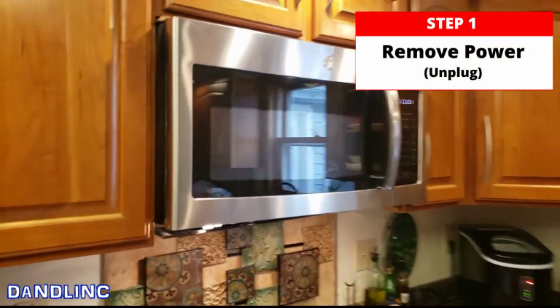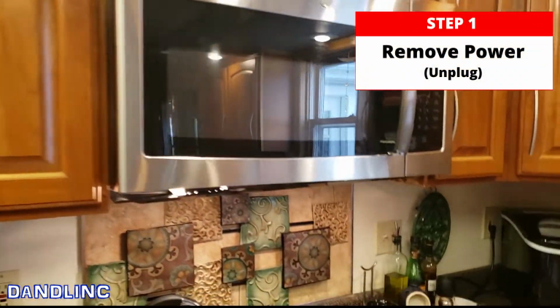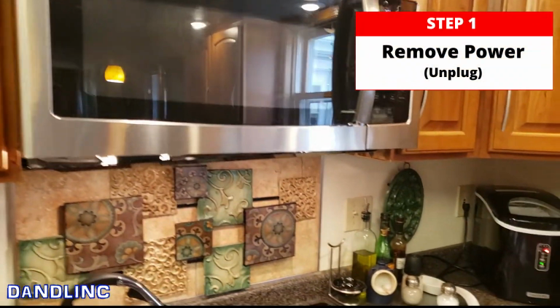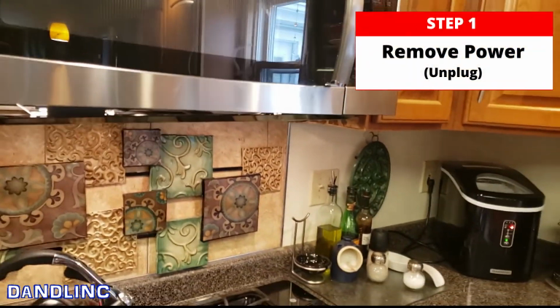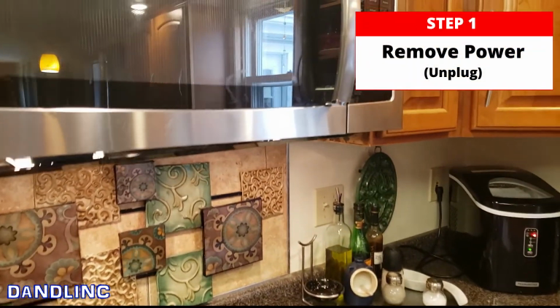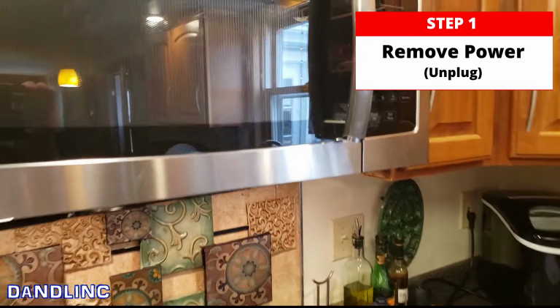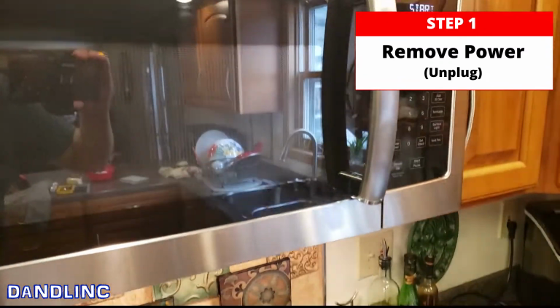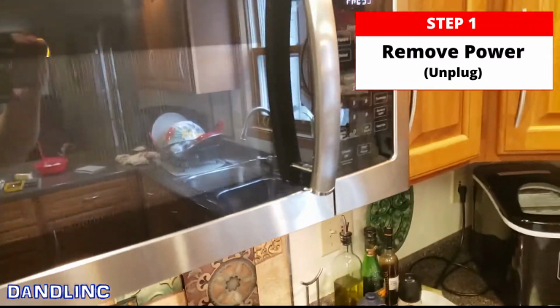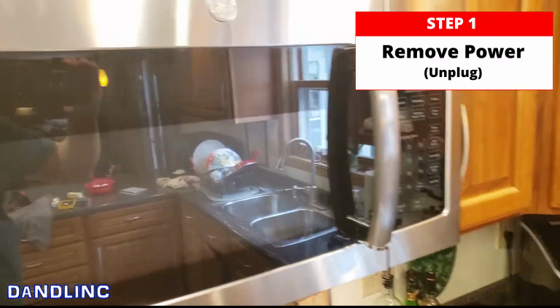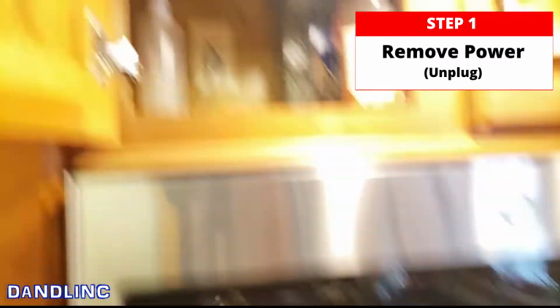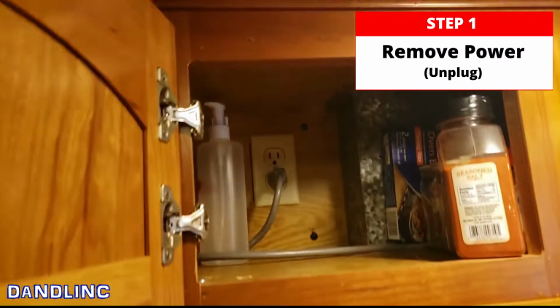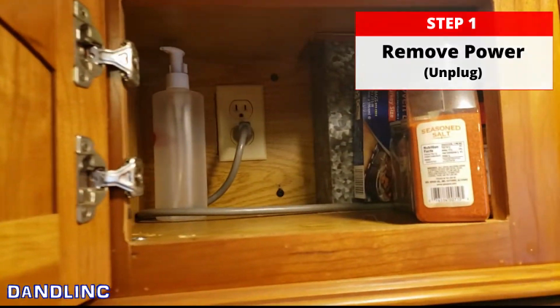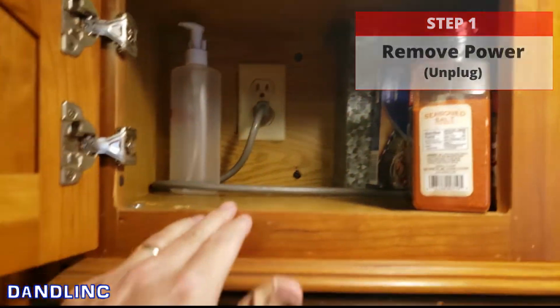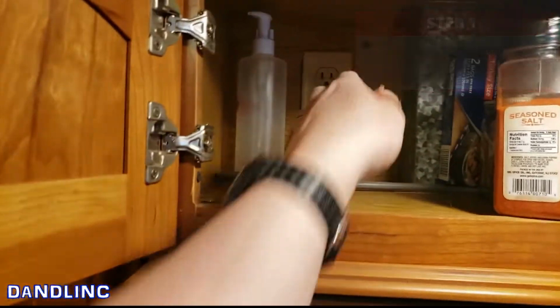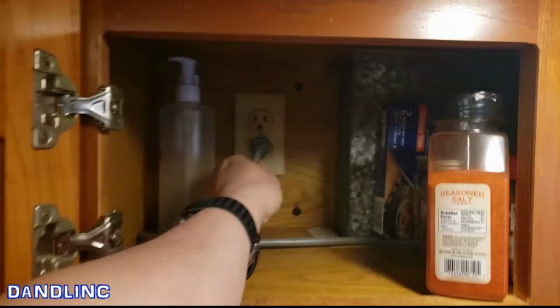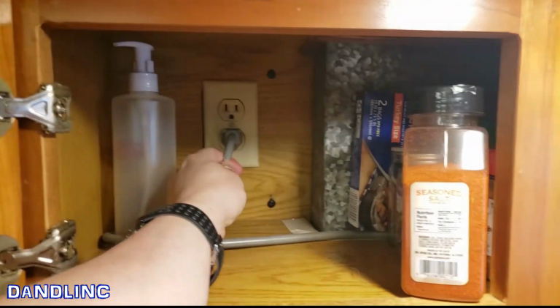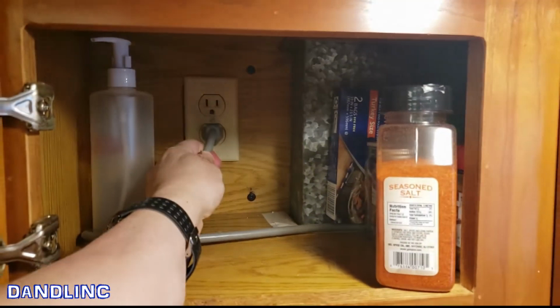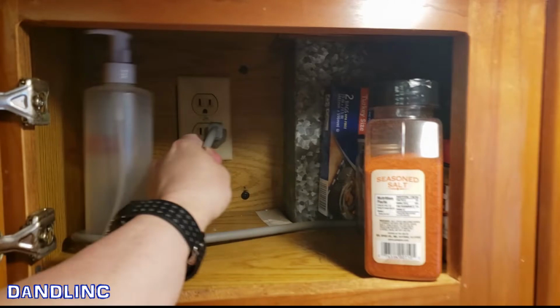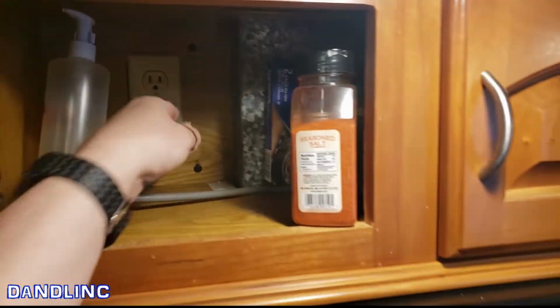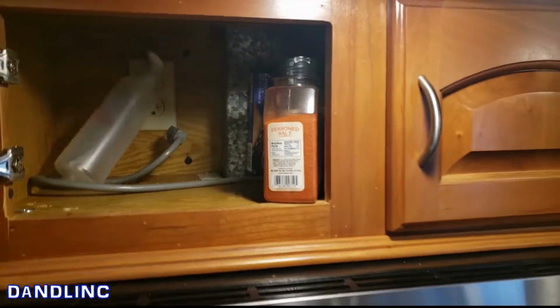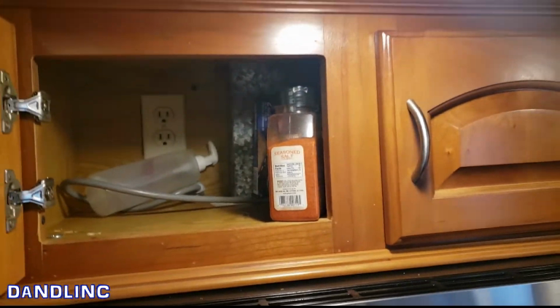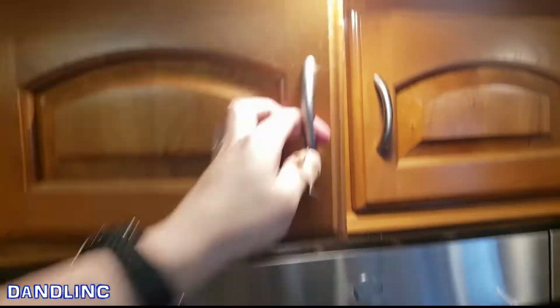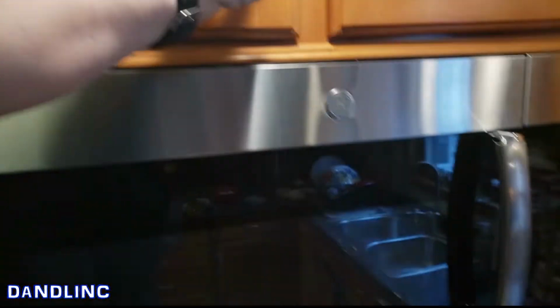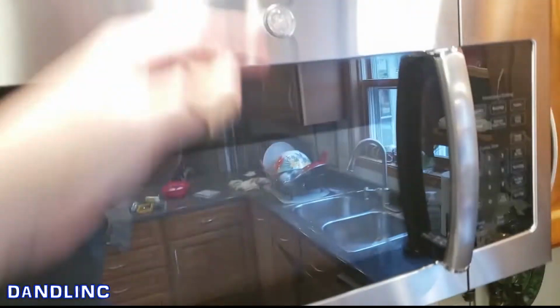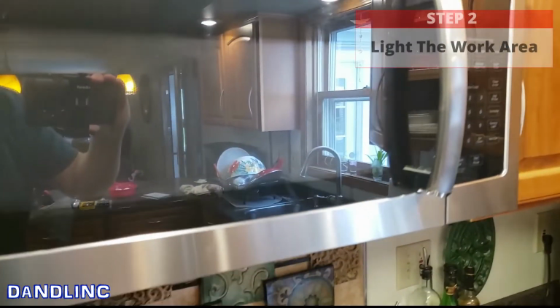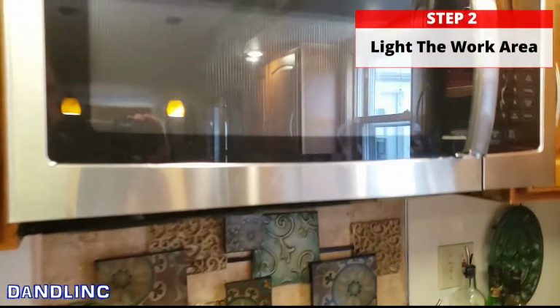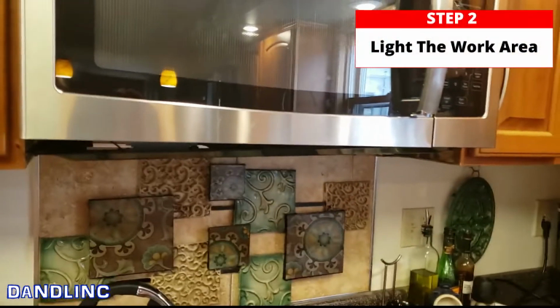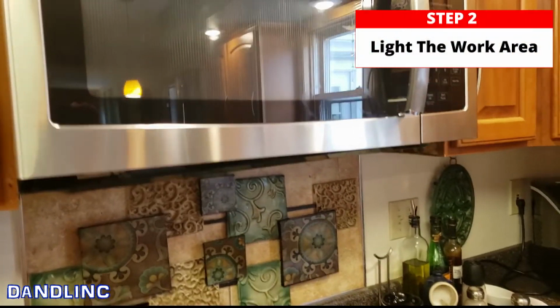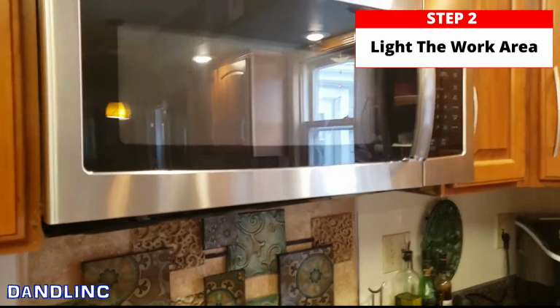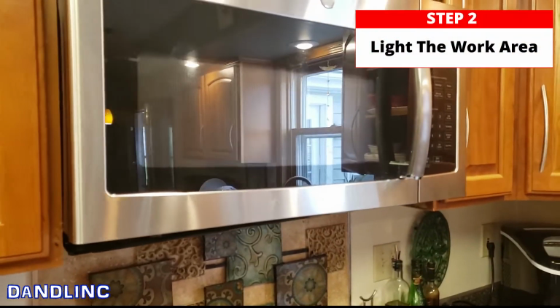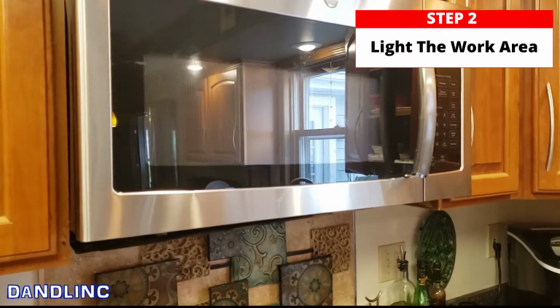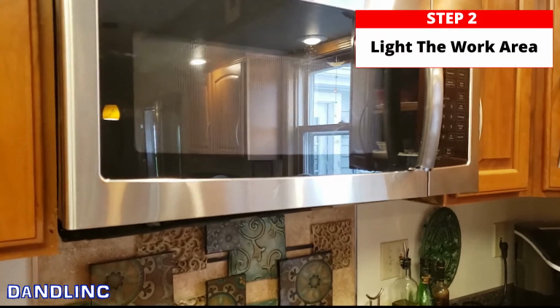Step one, whenever you deal with microwaves or anything like that, is to unplug it. Most of these are up here, so here we go — we just removed our electricity, and that's a good thing.